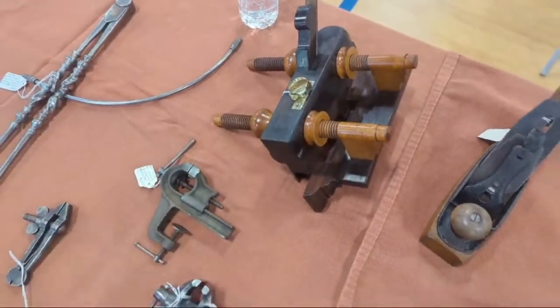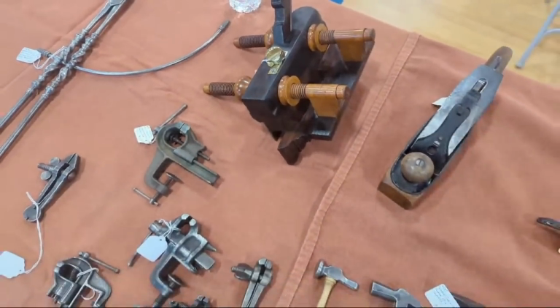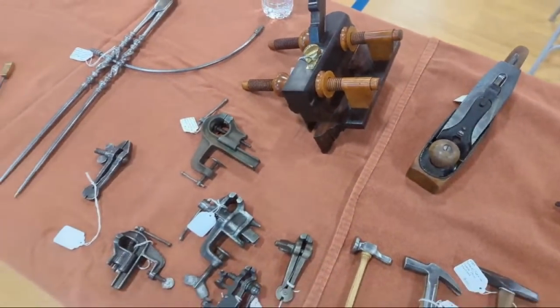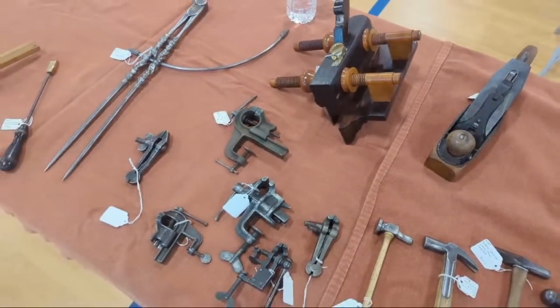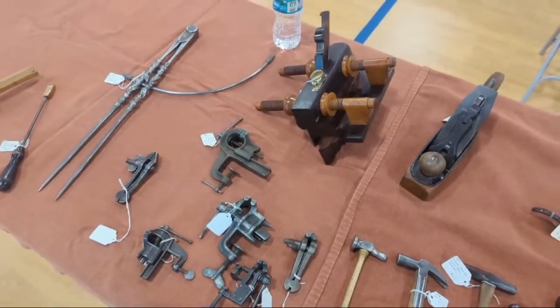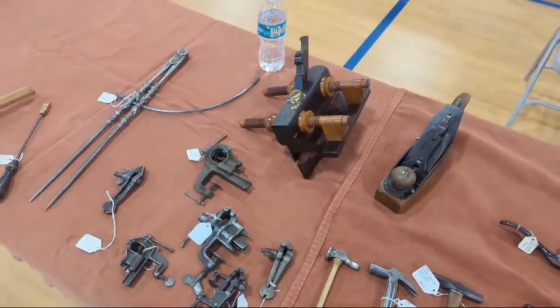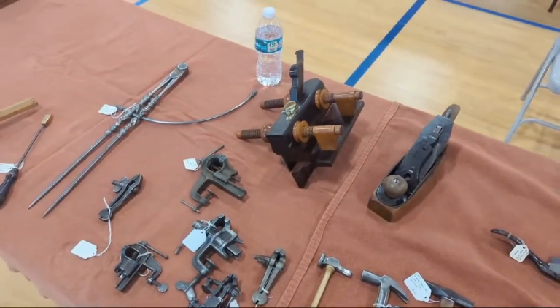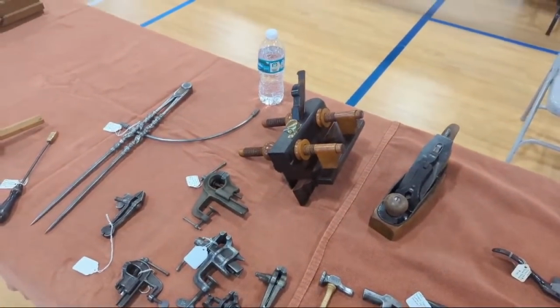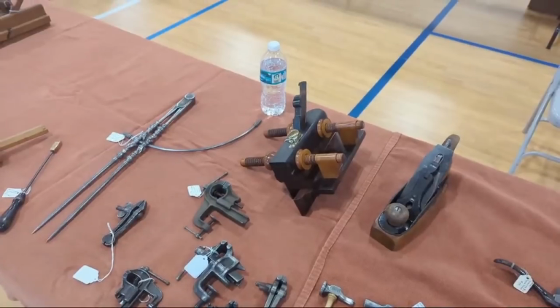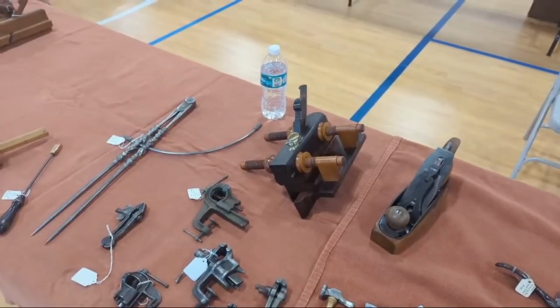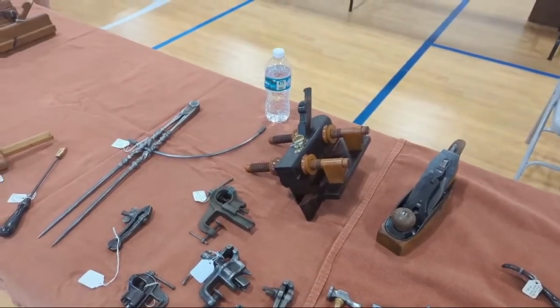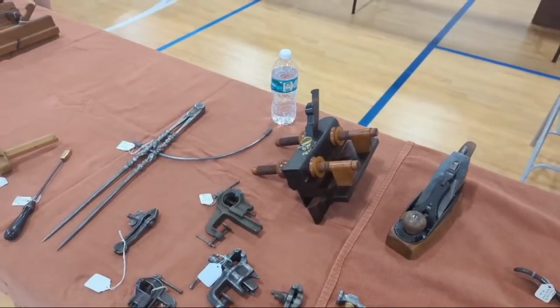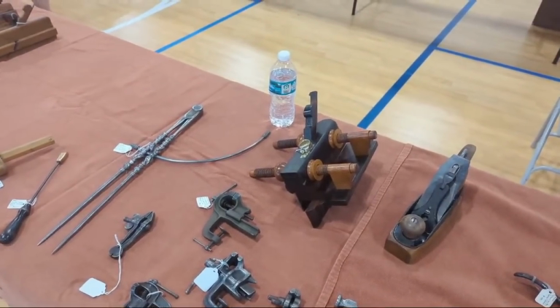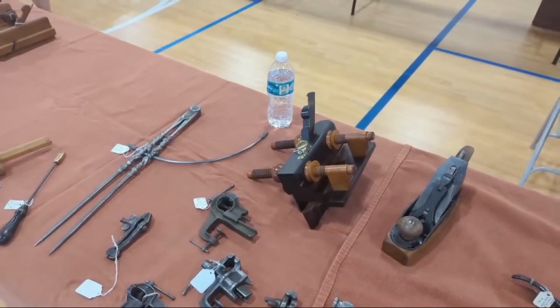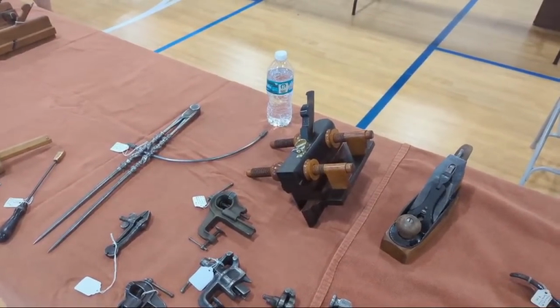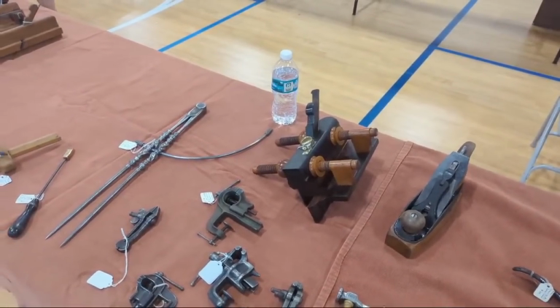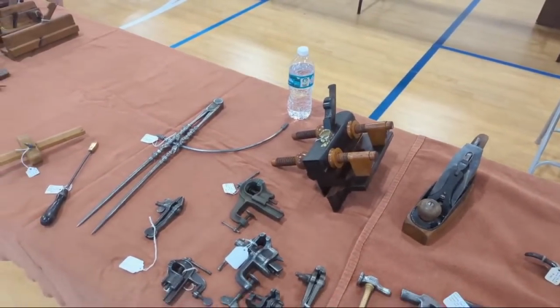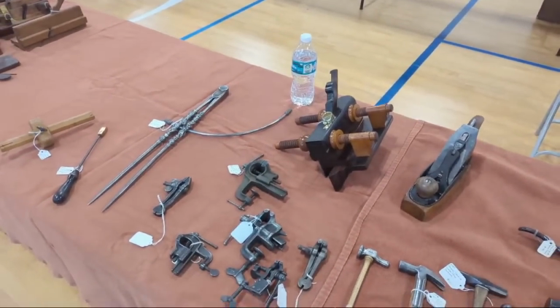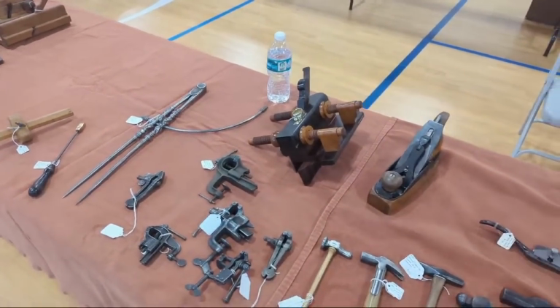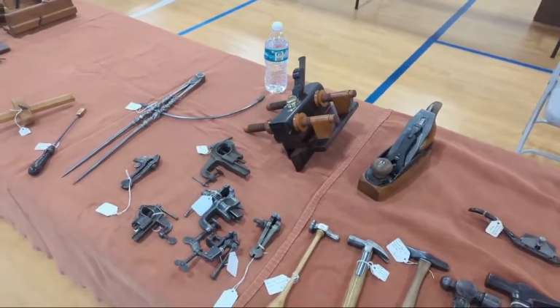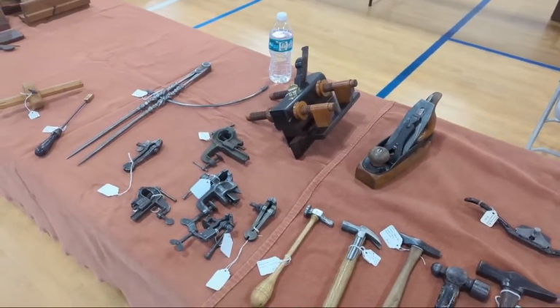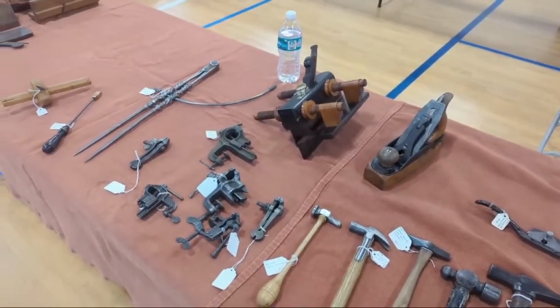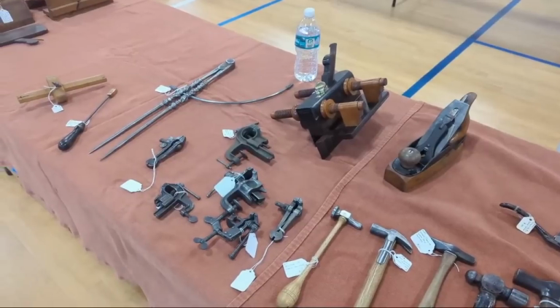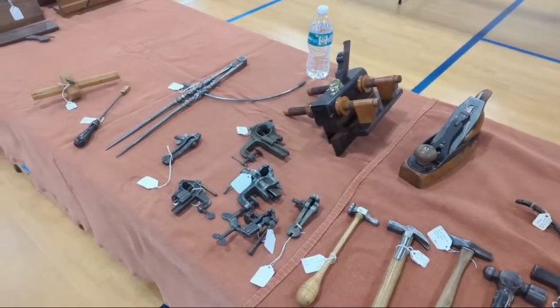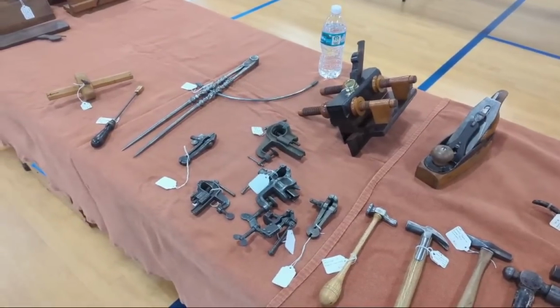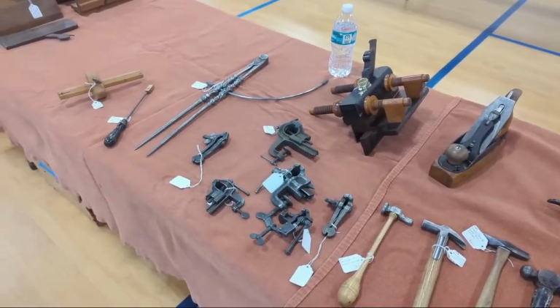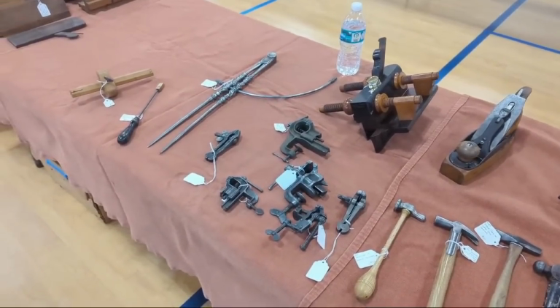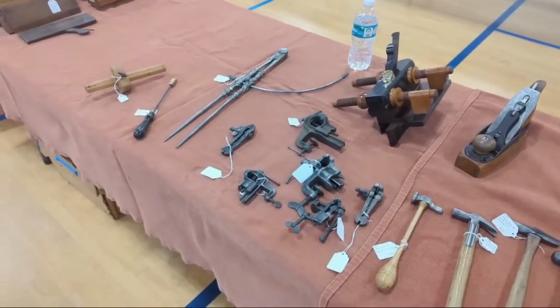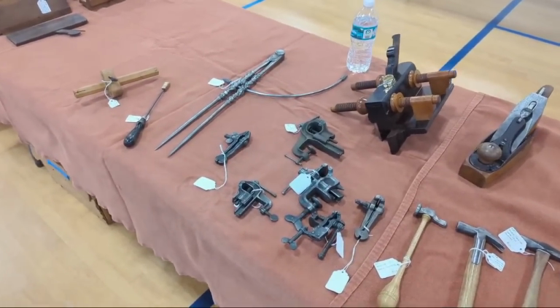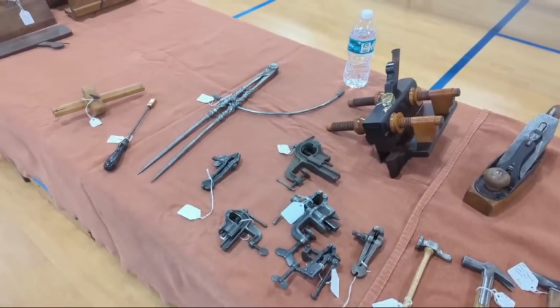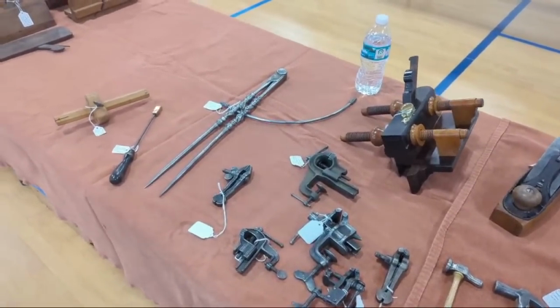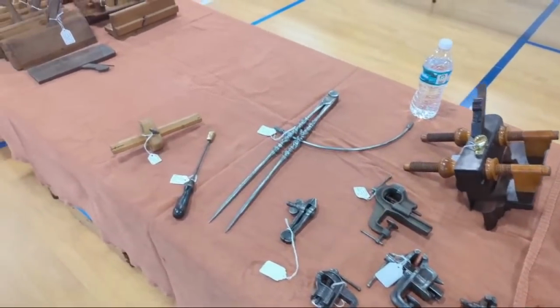They start wrapping up around 11, so you've got another hour and a half. They also have lunch here. Come on out!